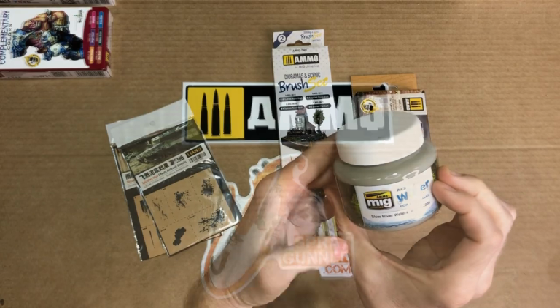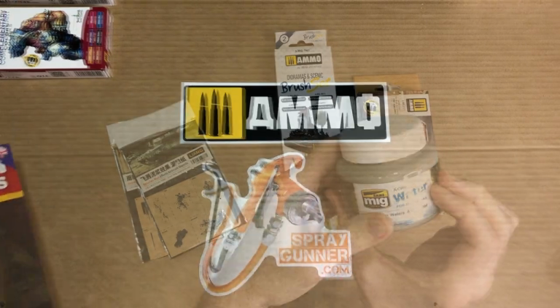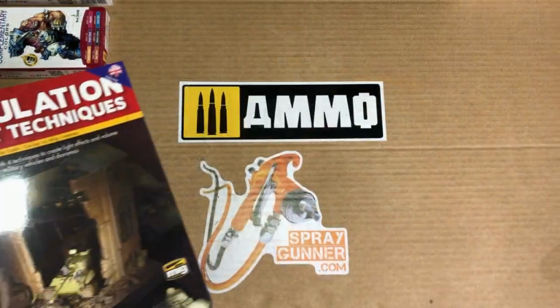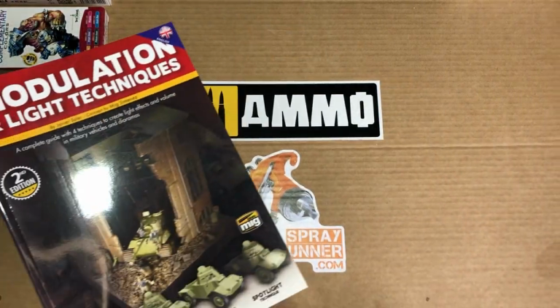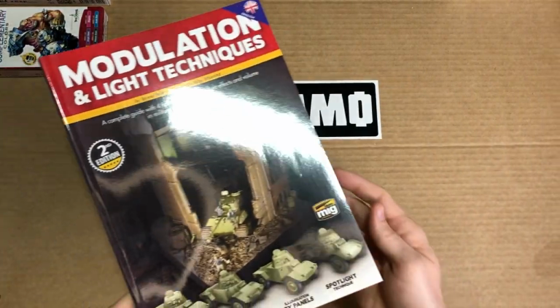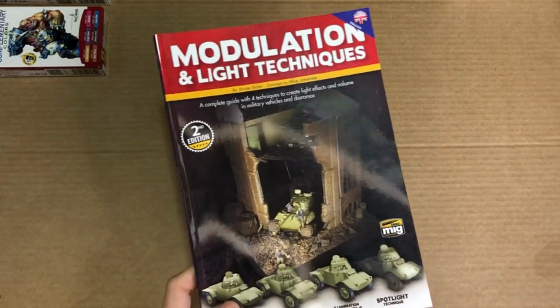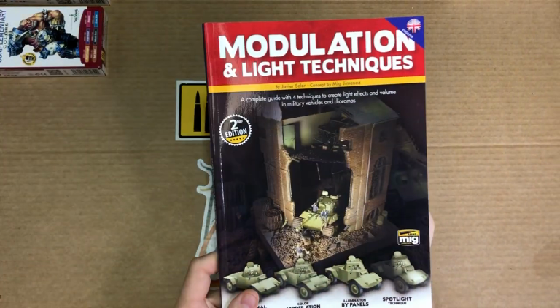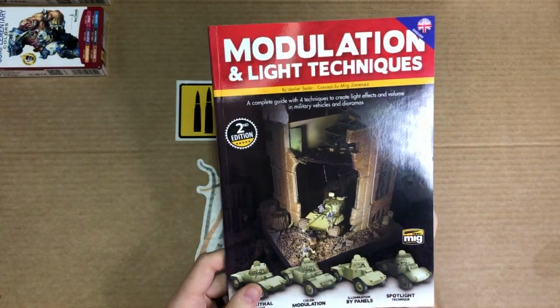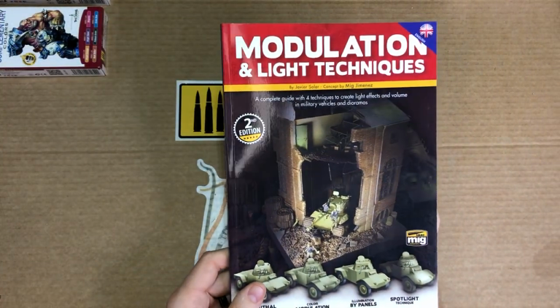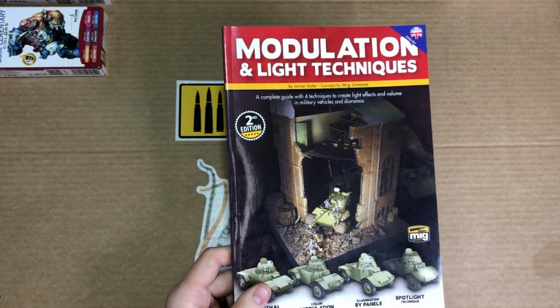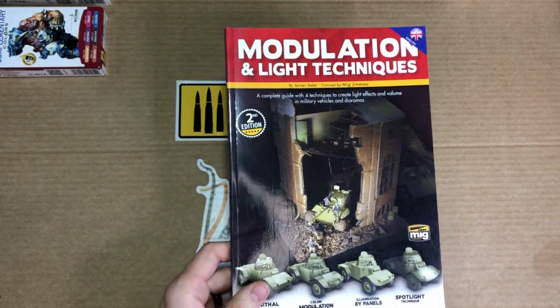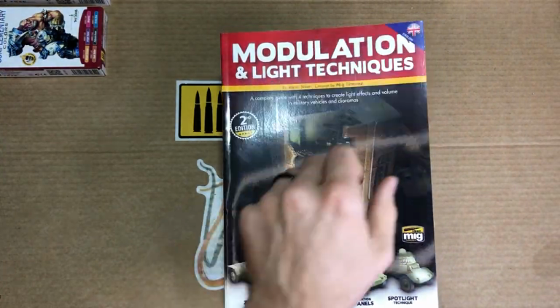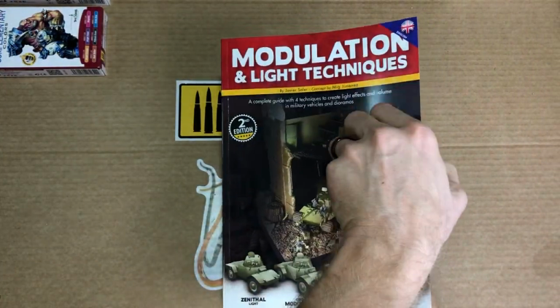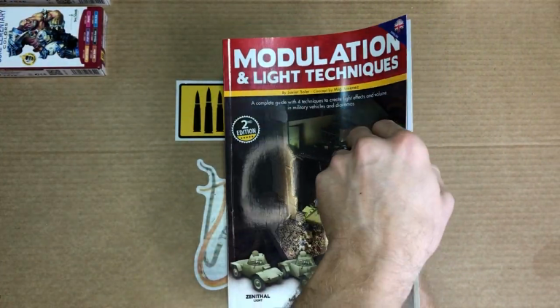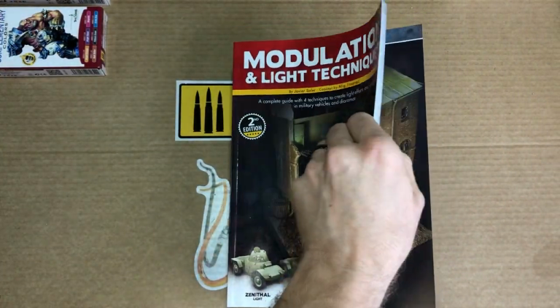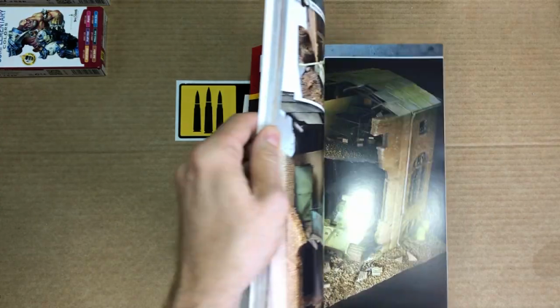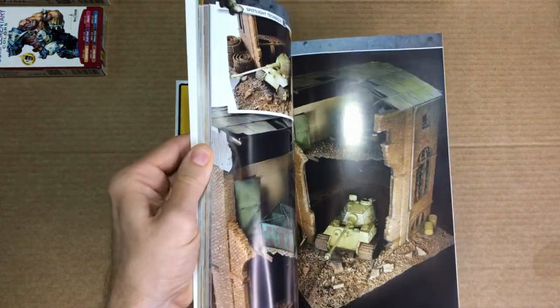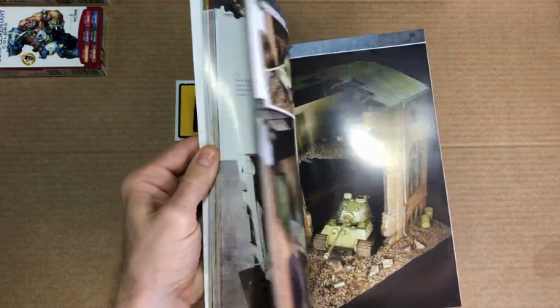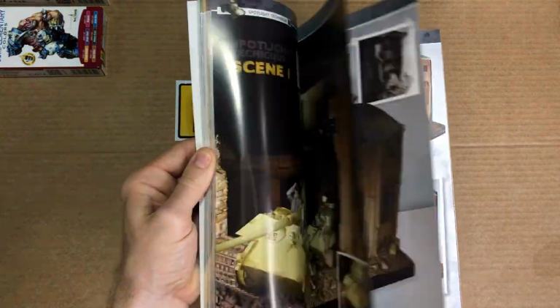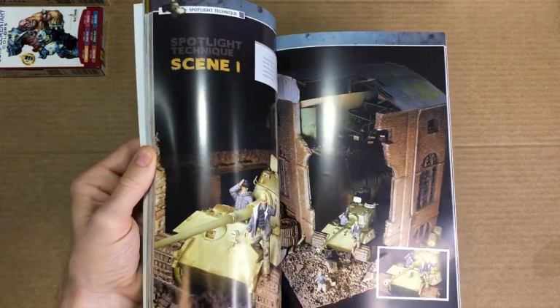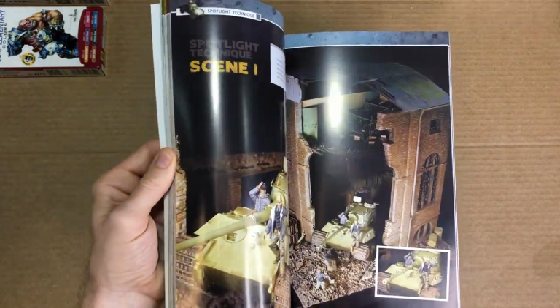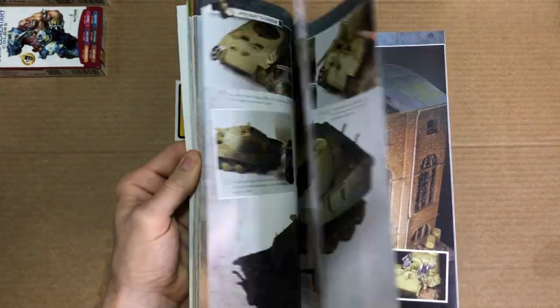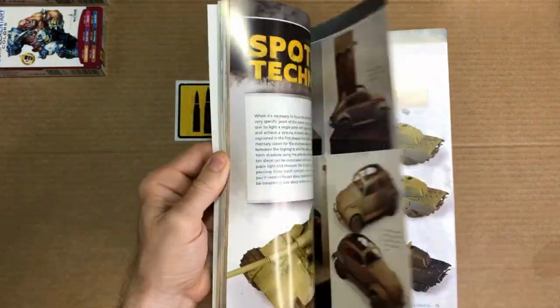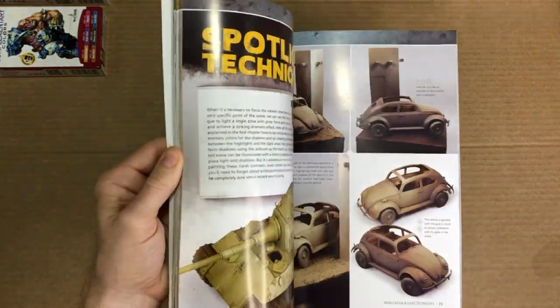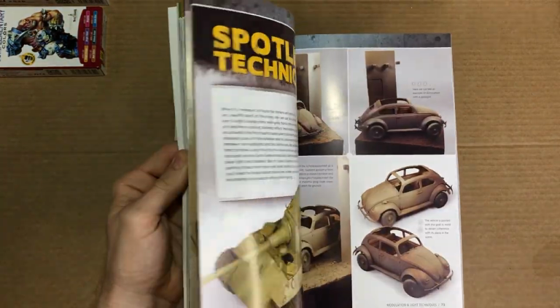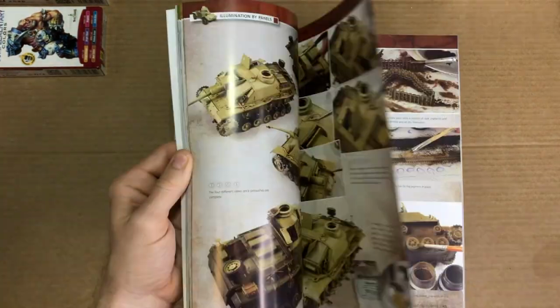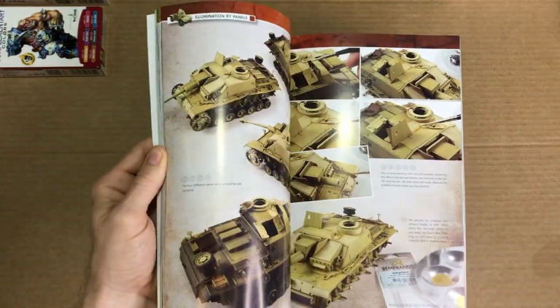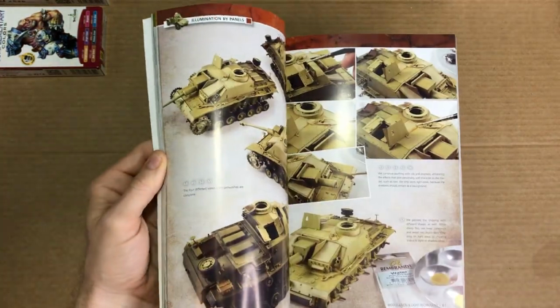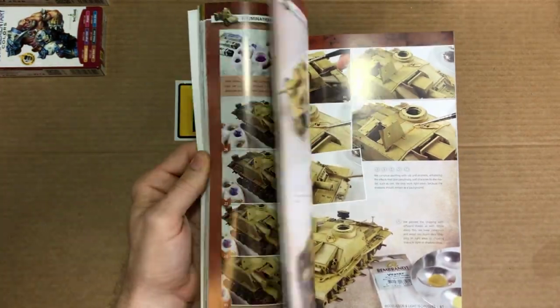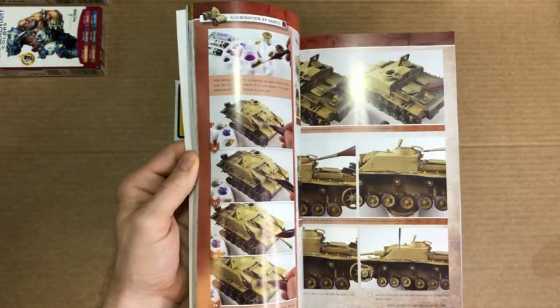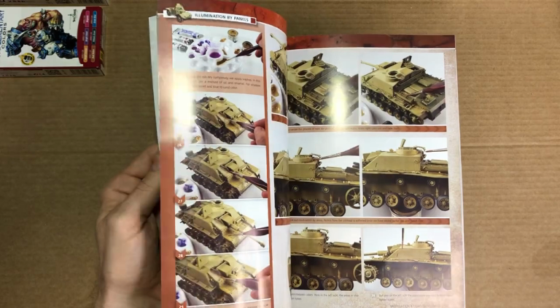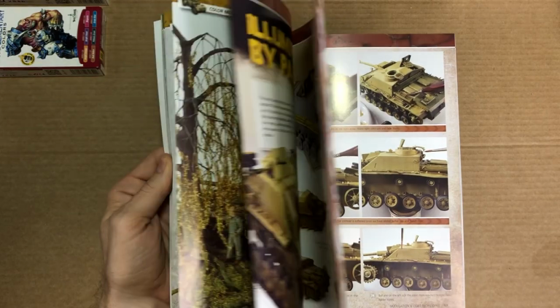To top off your diorama scene, a whole book on lighting has been added. This is a great book to get that museum quality look and really capture the mood of the projects you're working on.